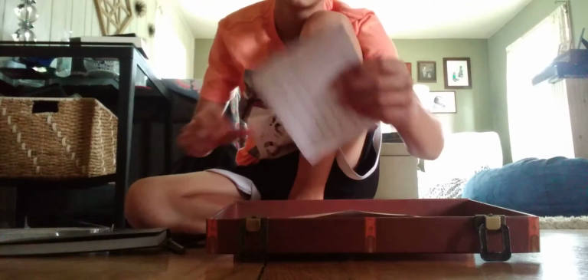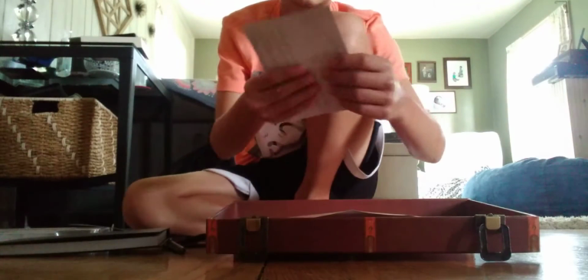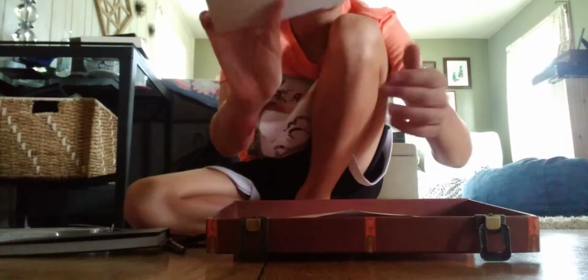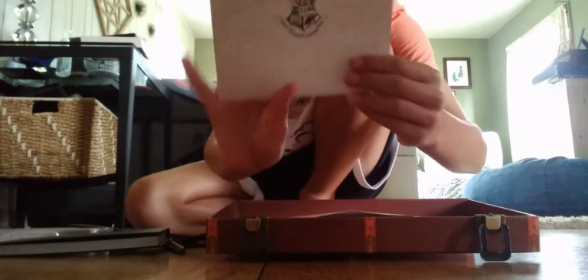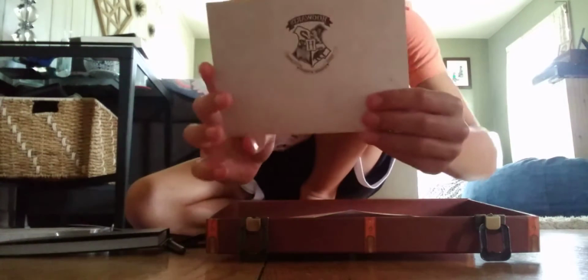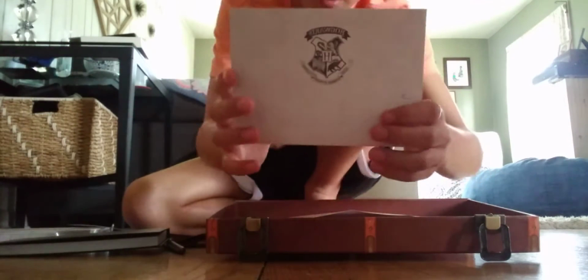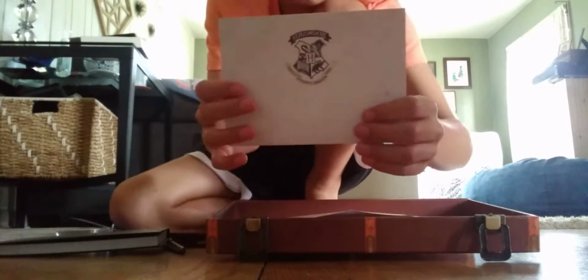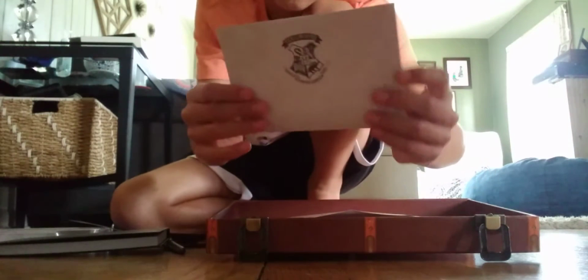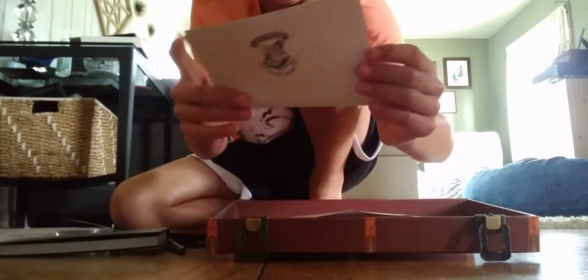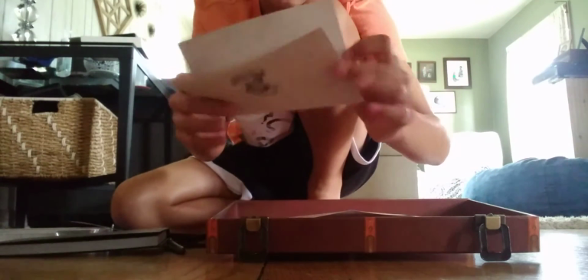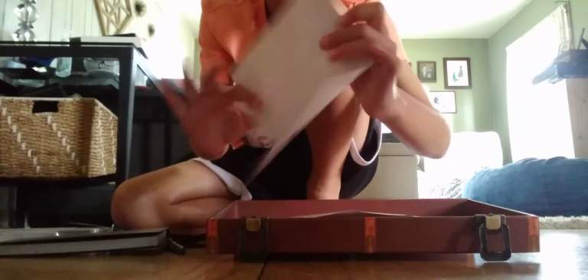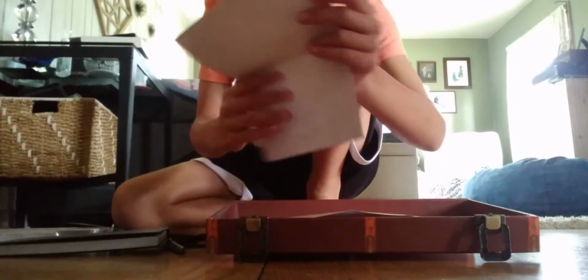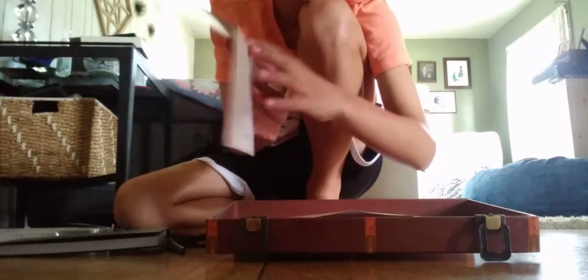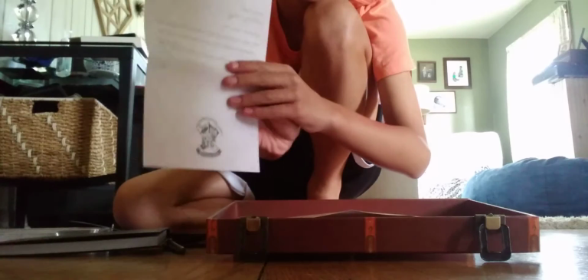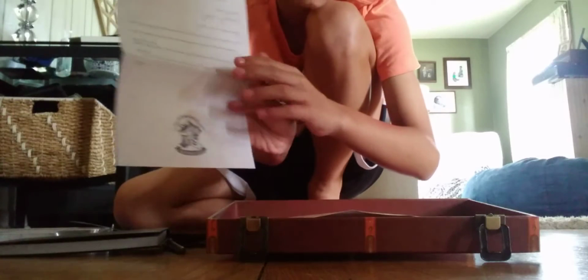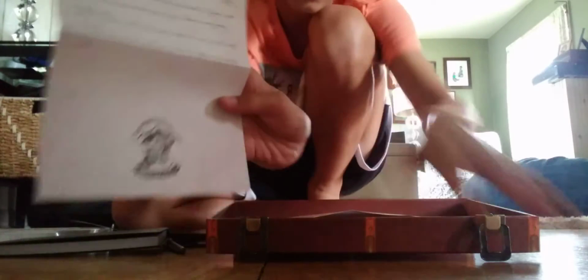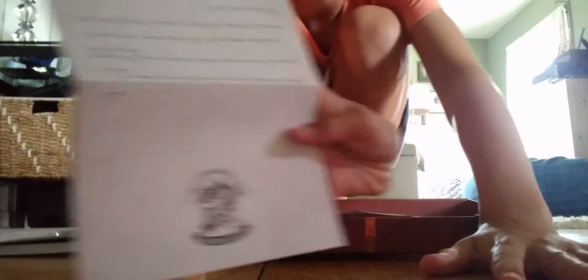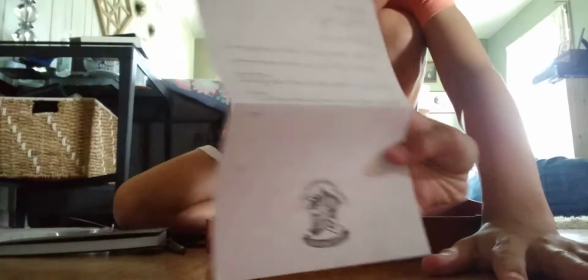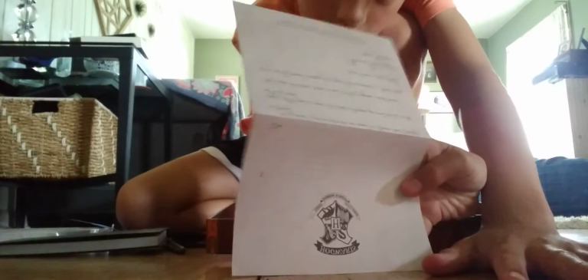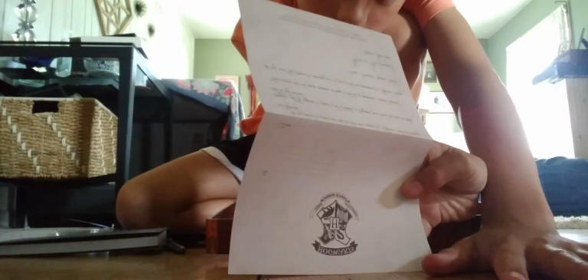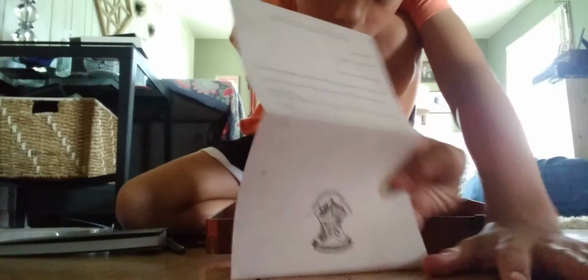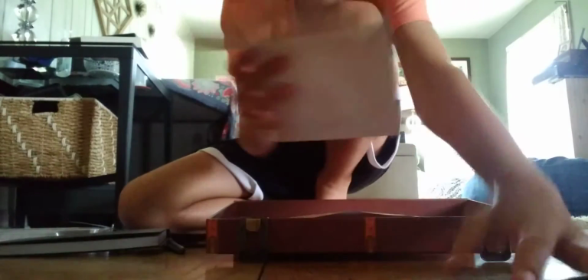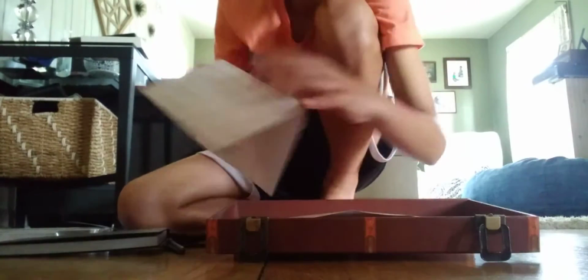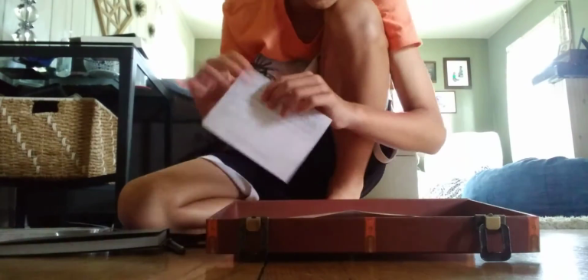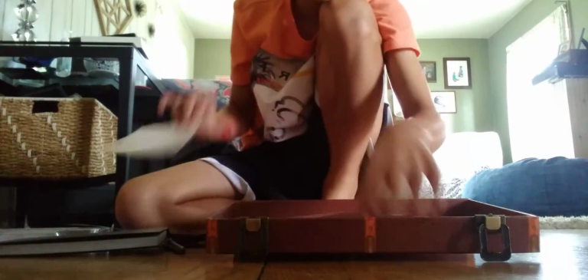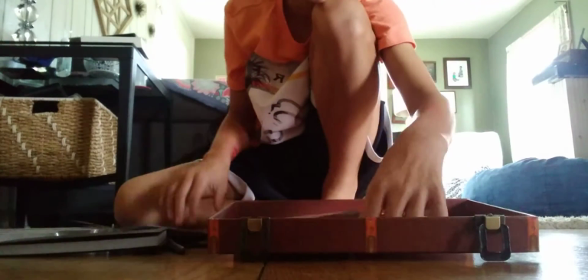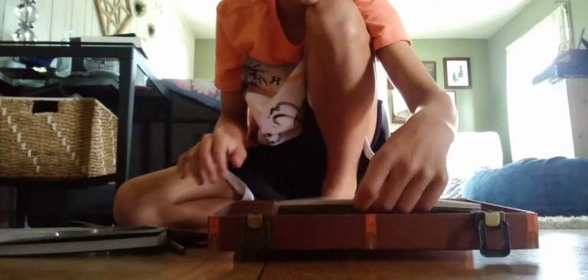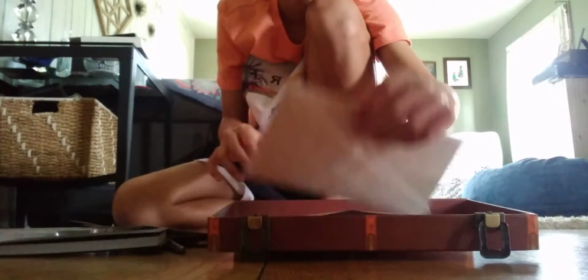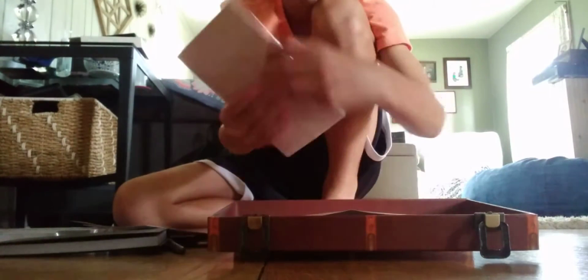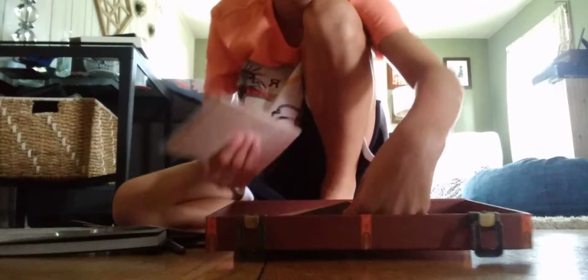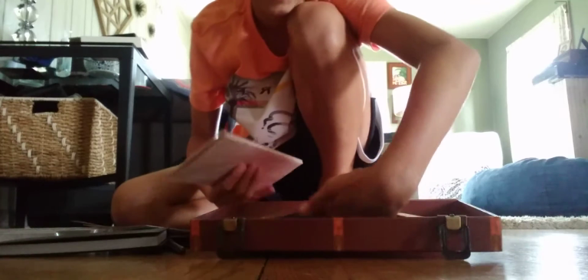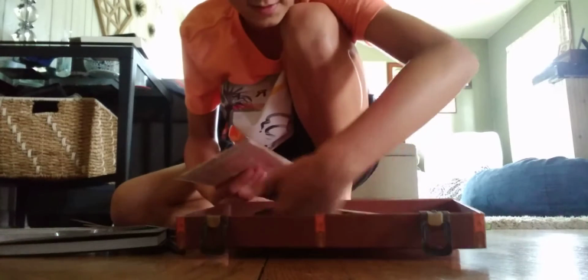This is a Hogwarts letter from the first movie — and there's the letter. It reads the letter. I just think this is awesome.